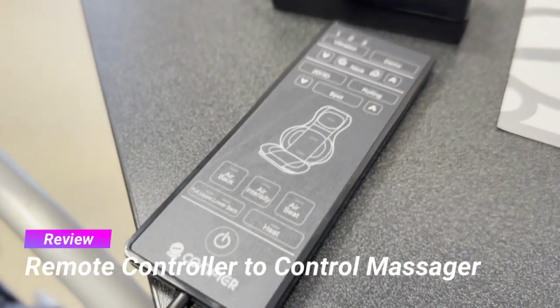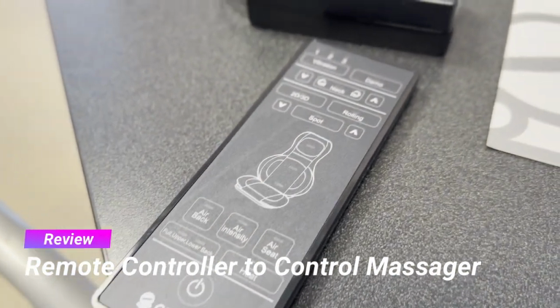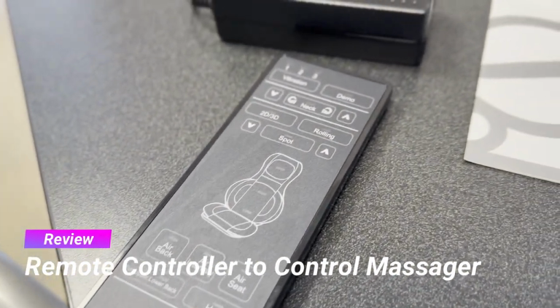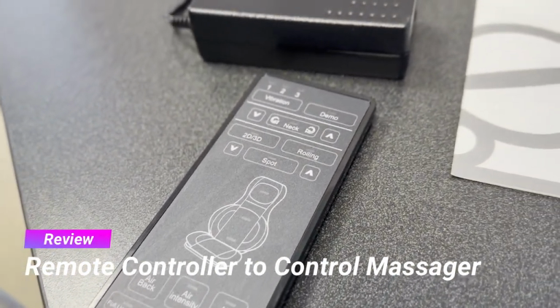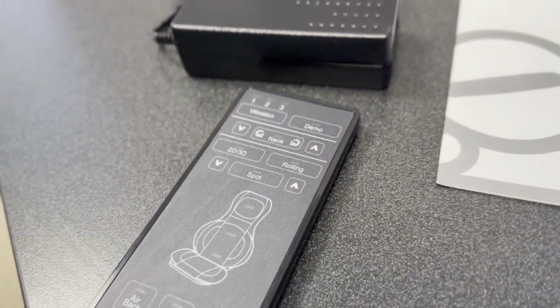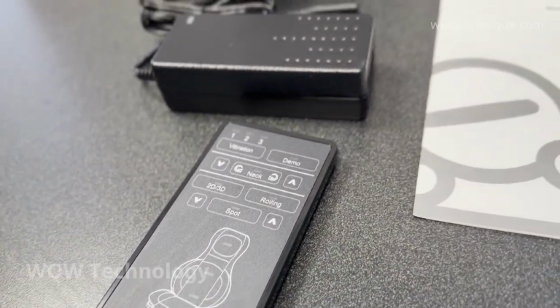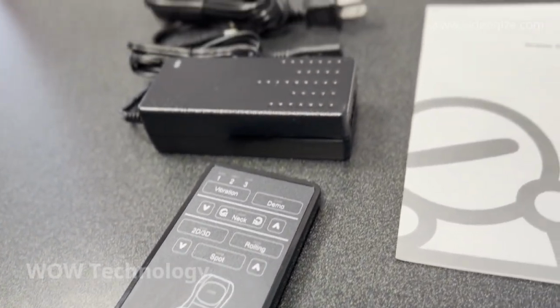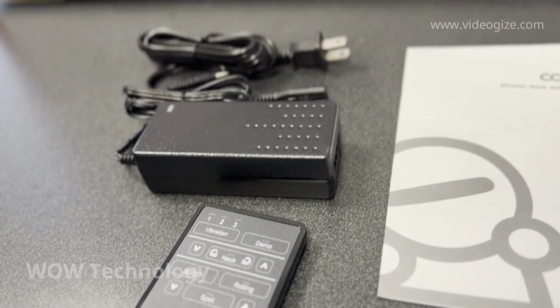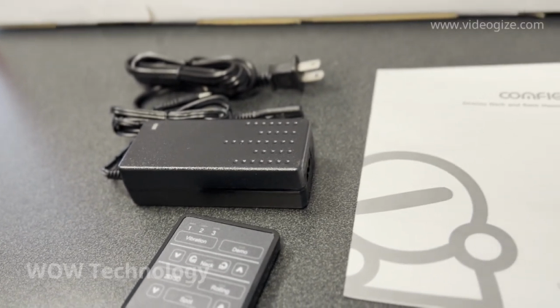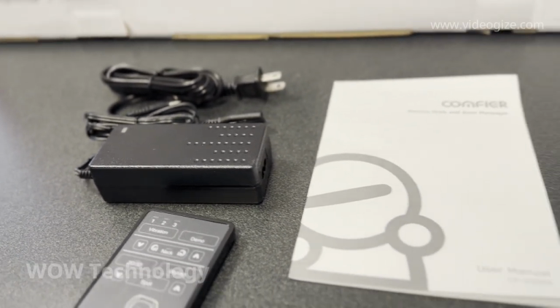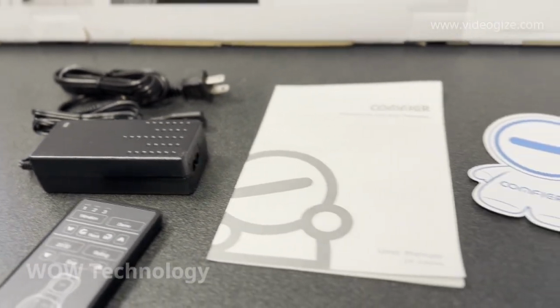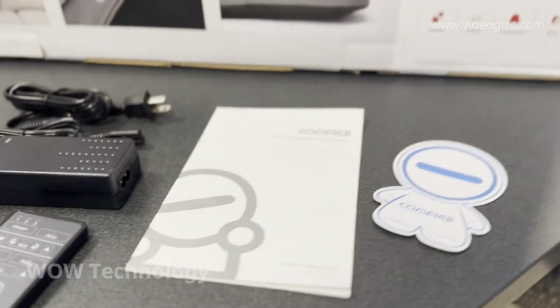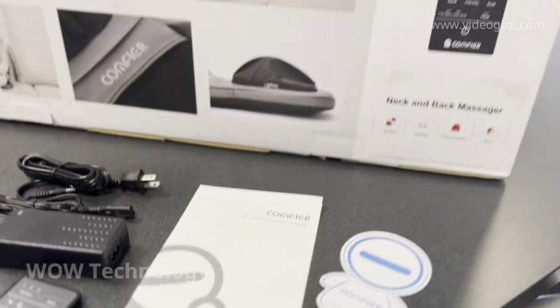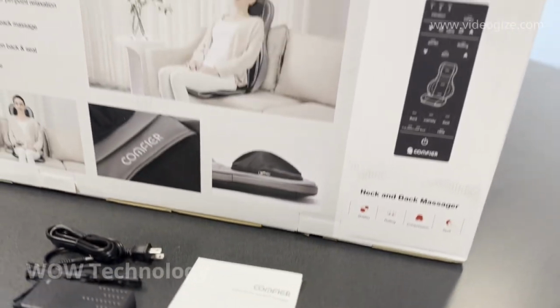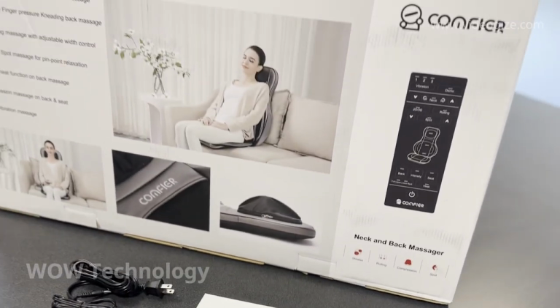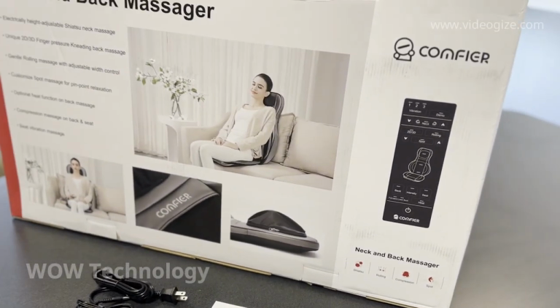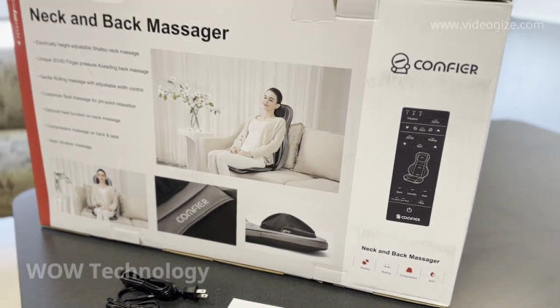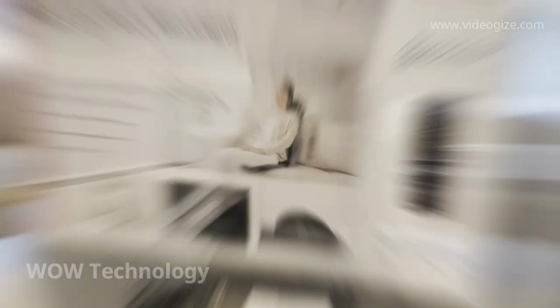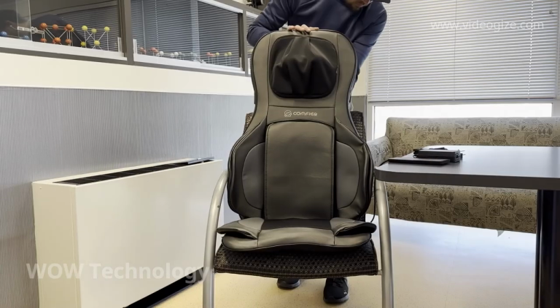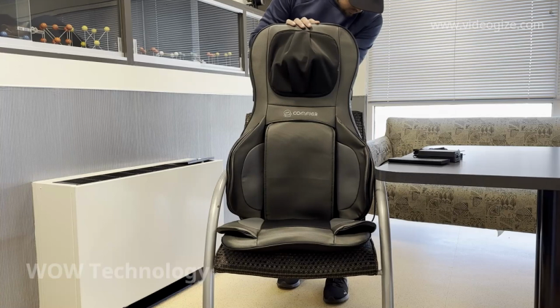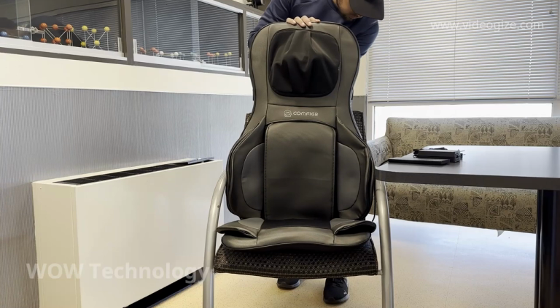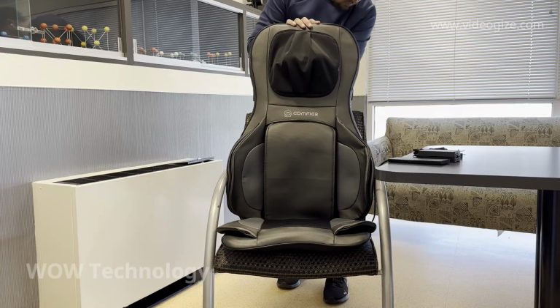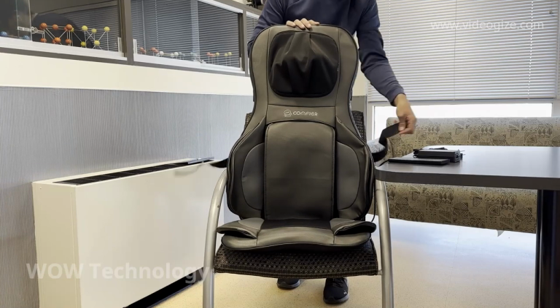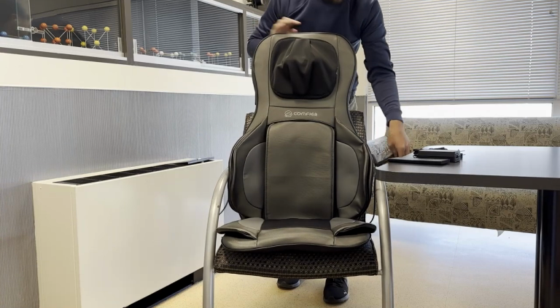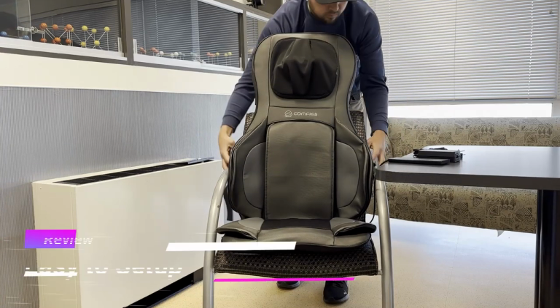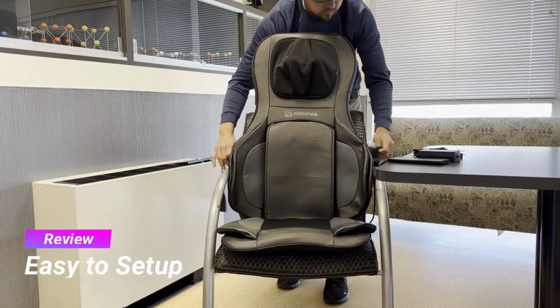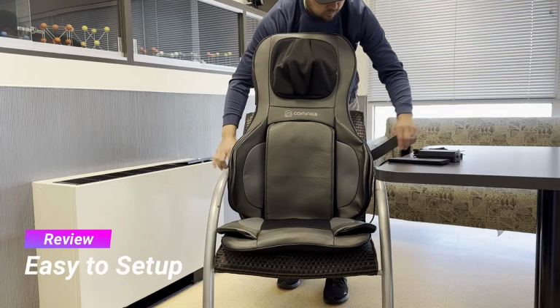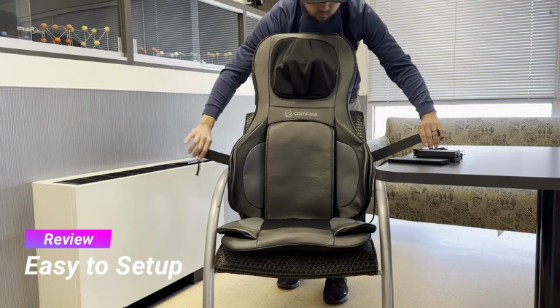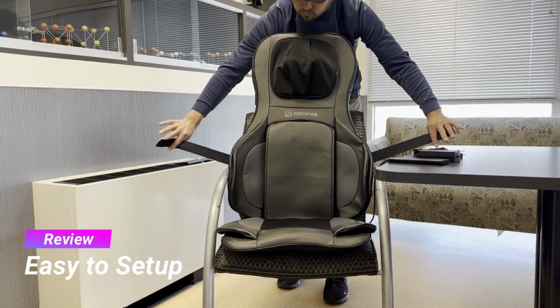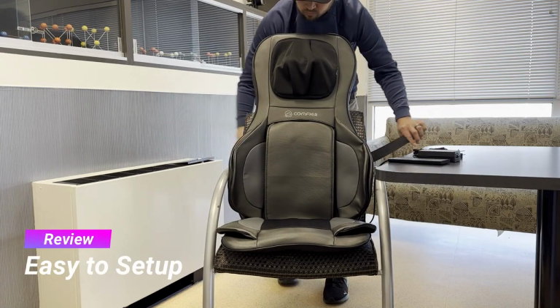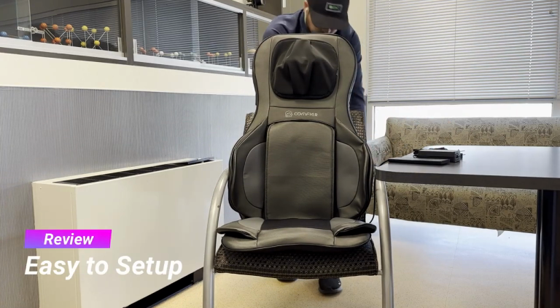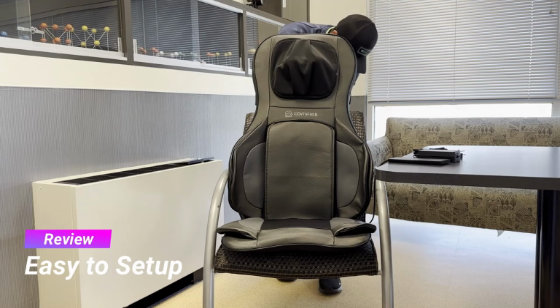The entire chair is operated by this remote control, and the power cable is really long, so you shouldn't have any trouble finding power wherever you're installing this massage chair. There are a few straps in the back, making it easy to attach this massager to pretty much any chair you have.